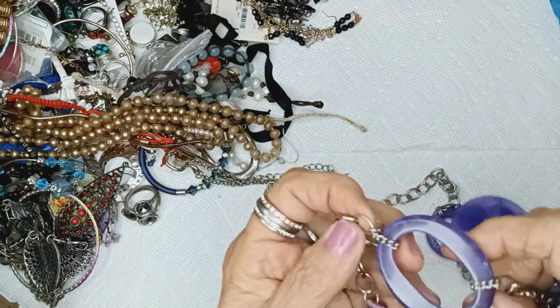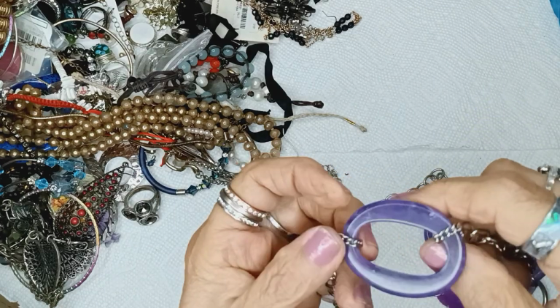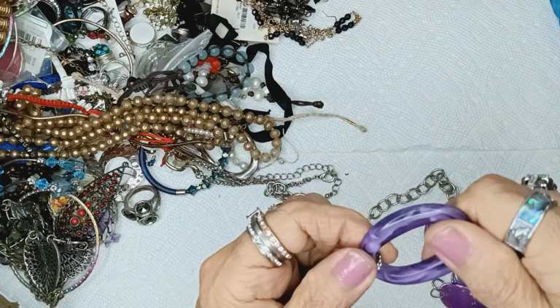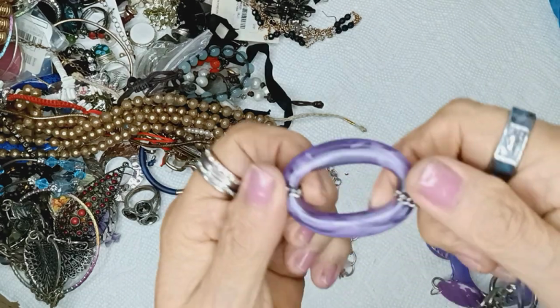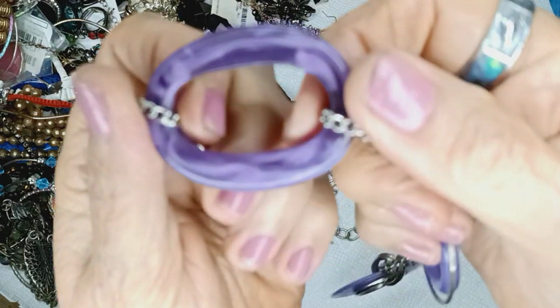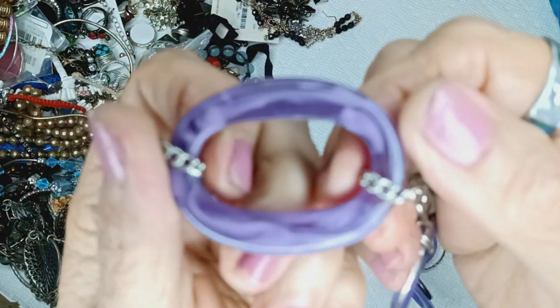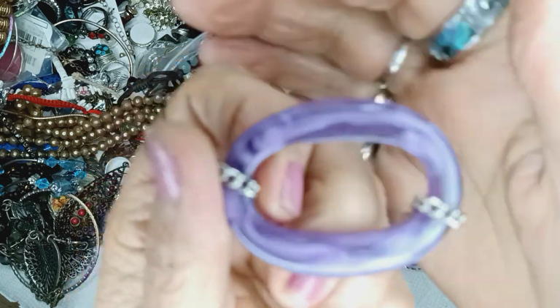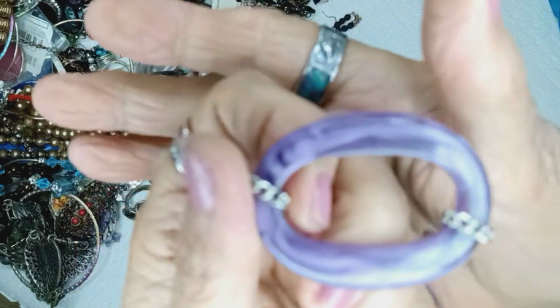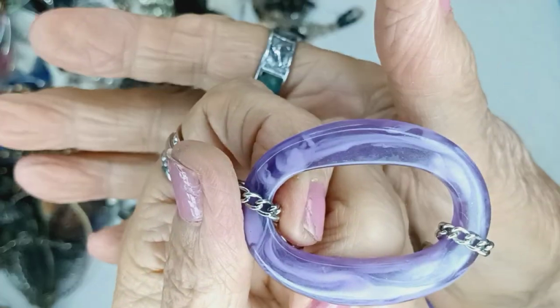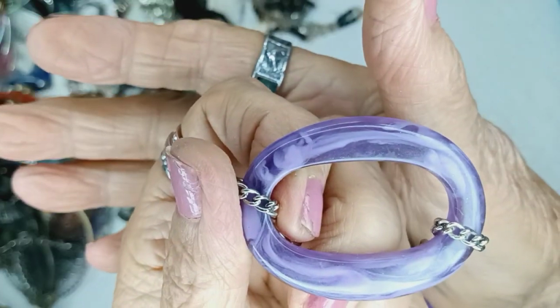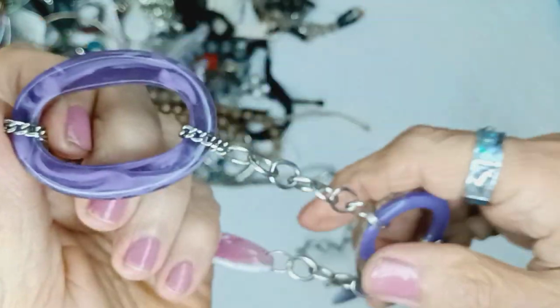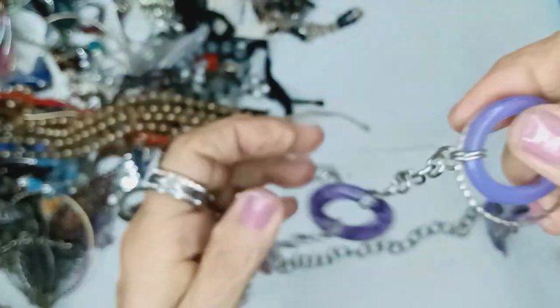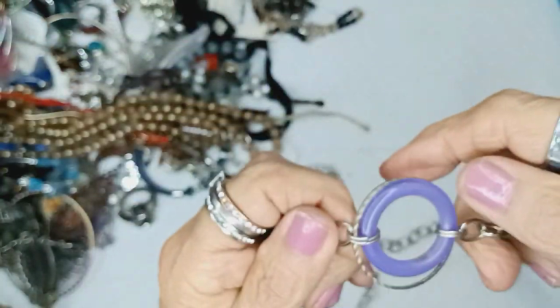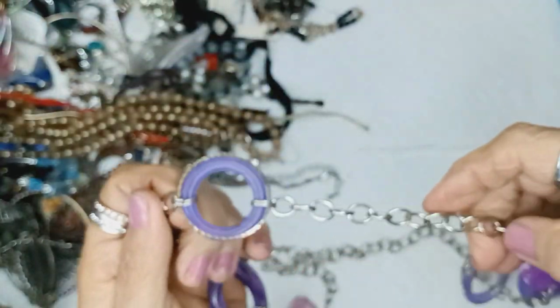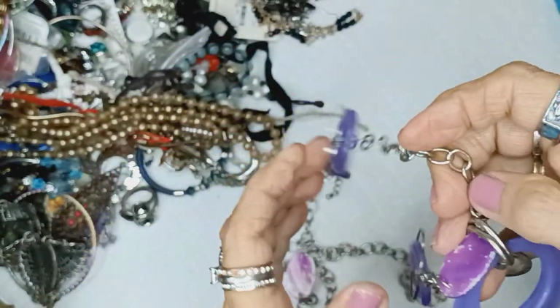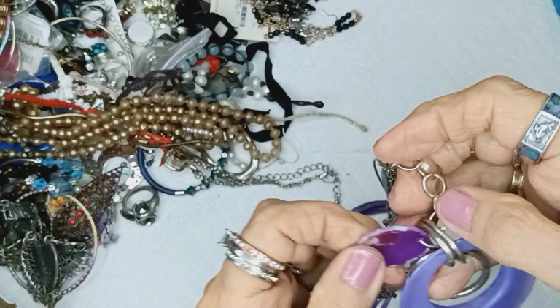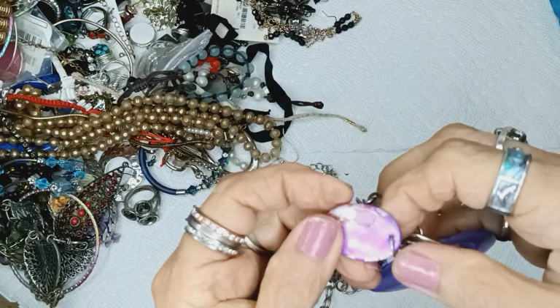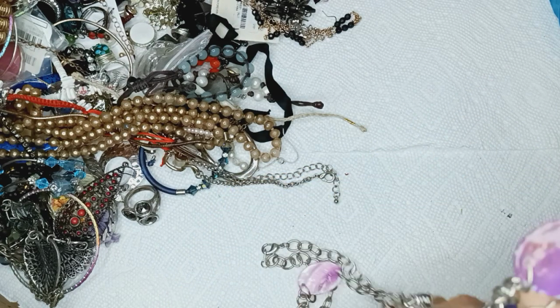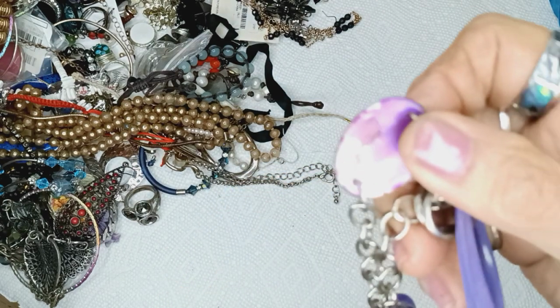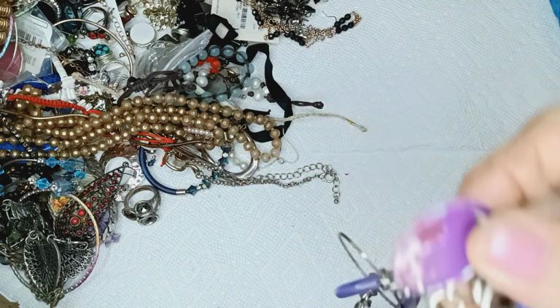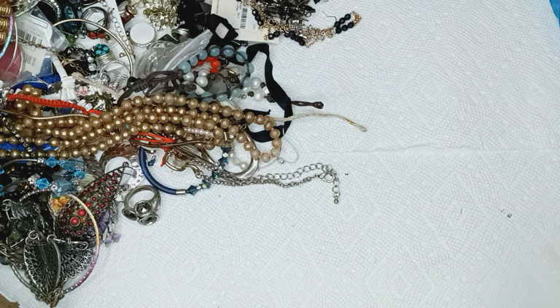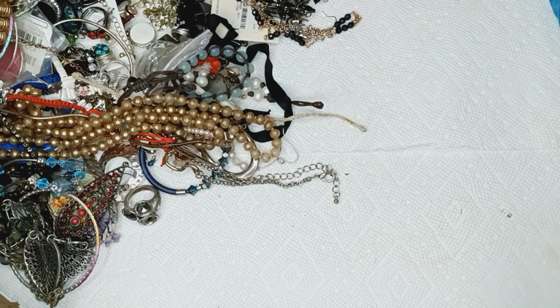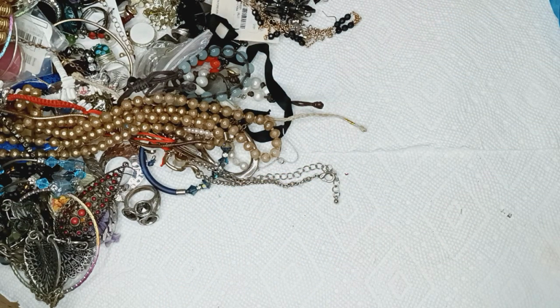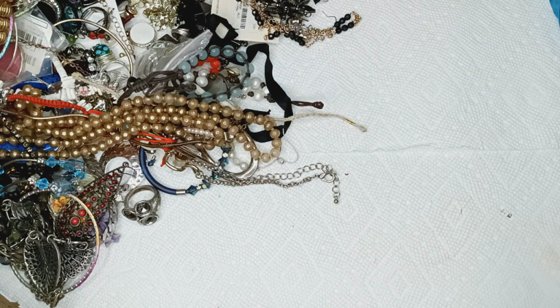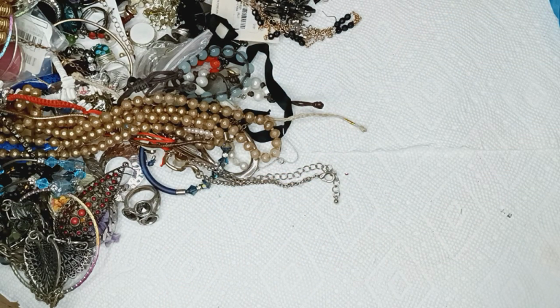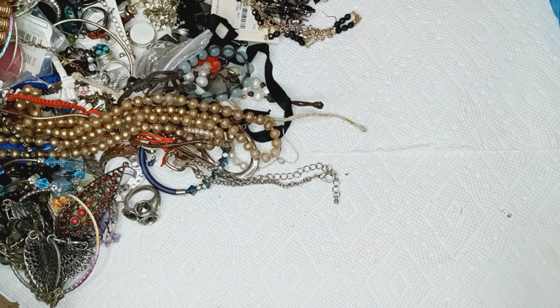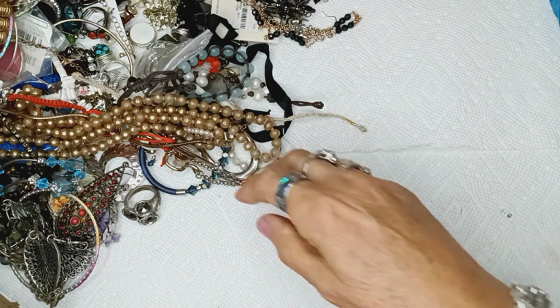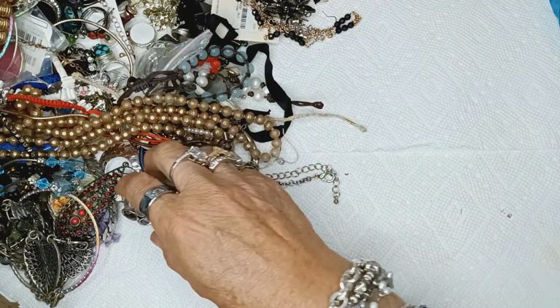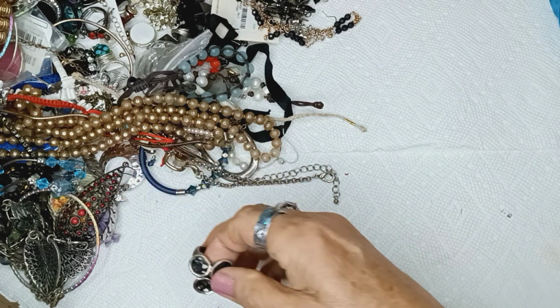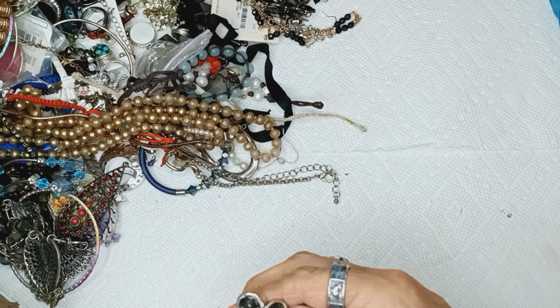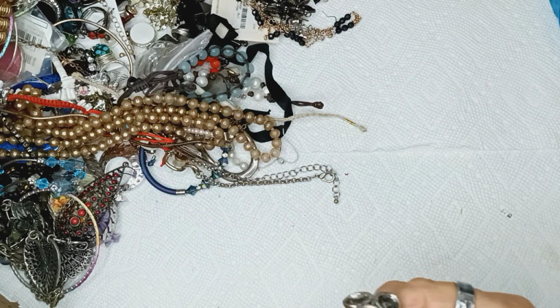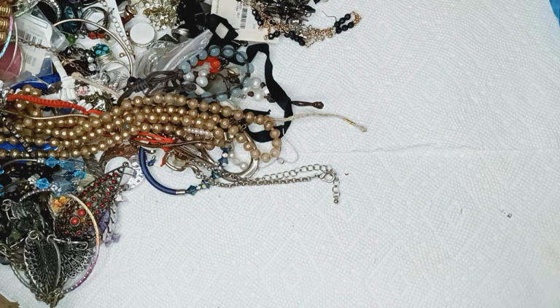This is acrylic, kind of marbly-looking, purple circle thing — it's chipped. Actually they didn't dye it, they painted it, which is so dumb.